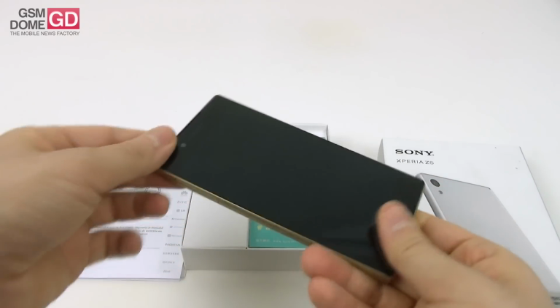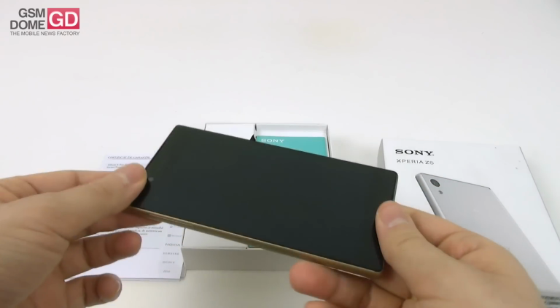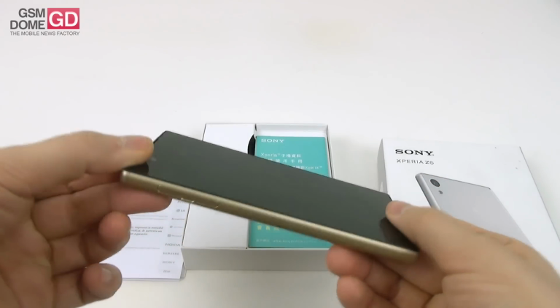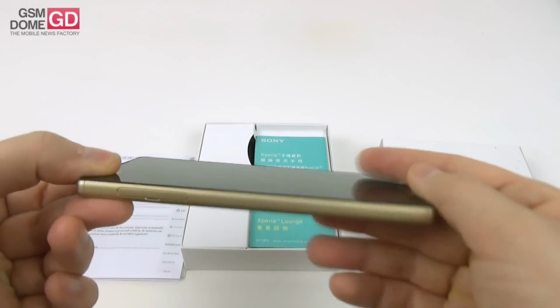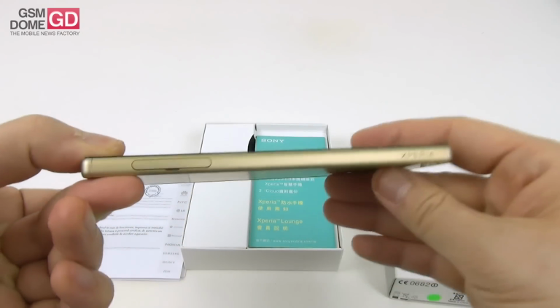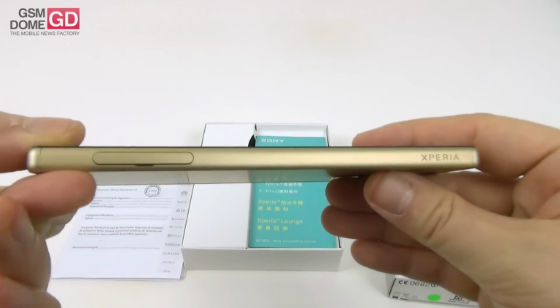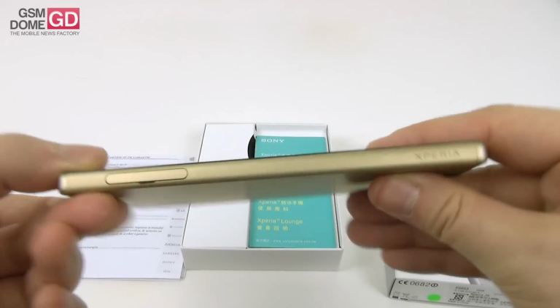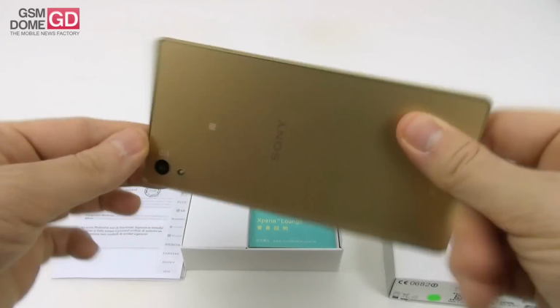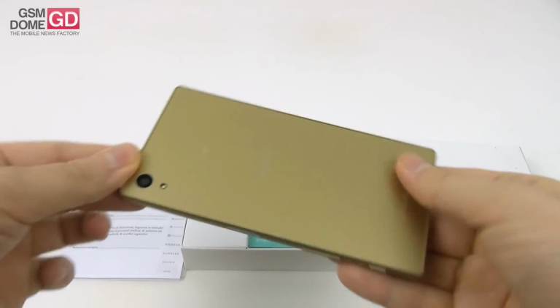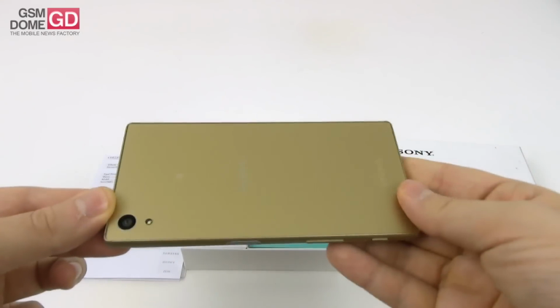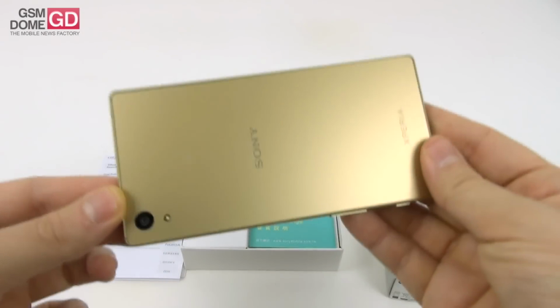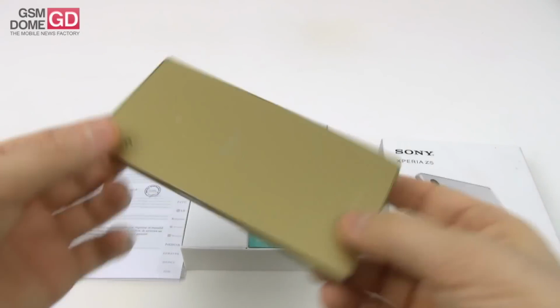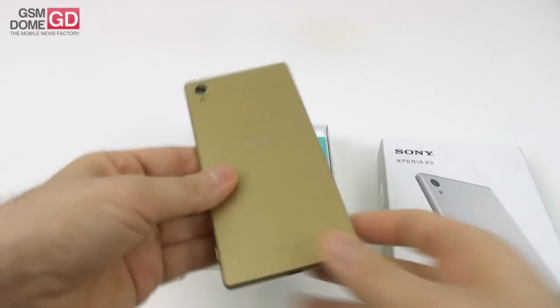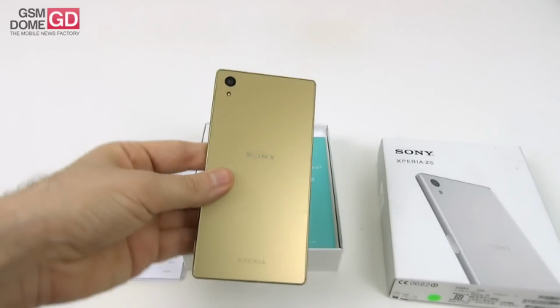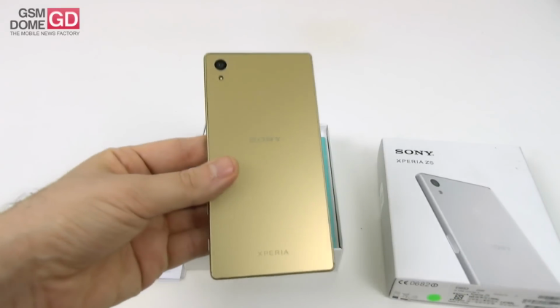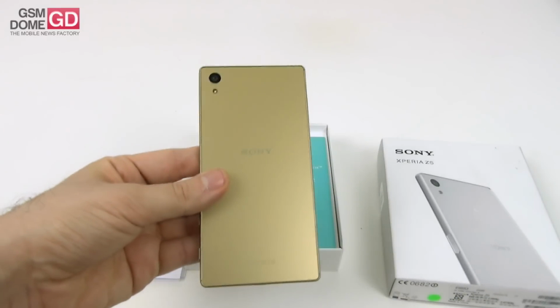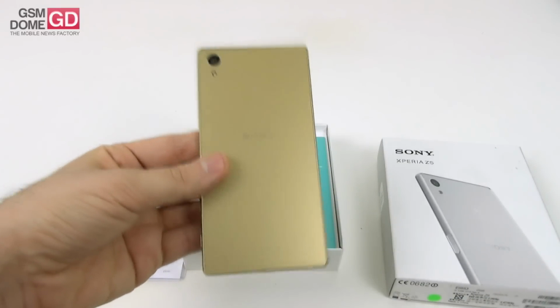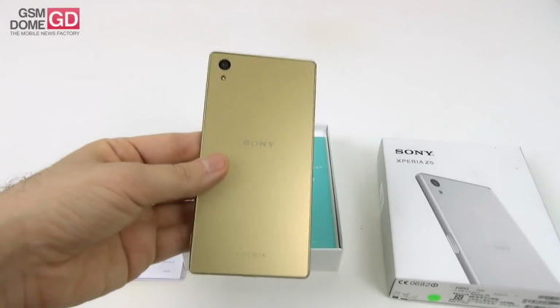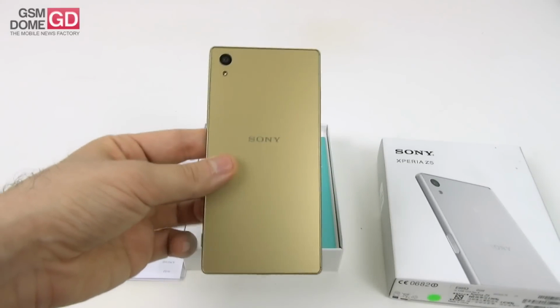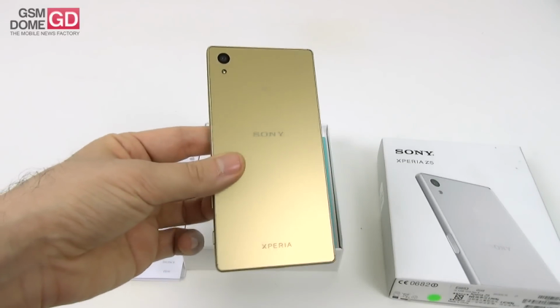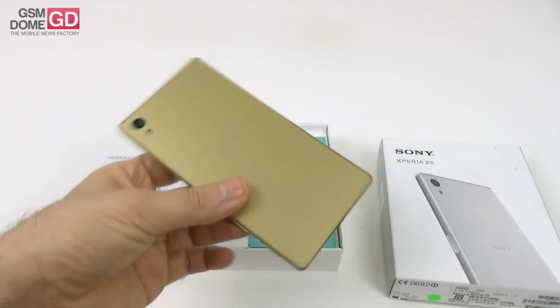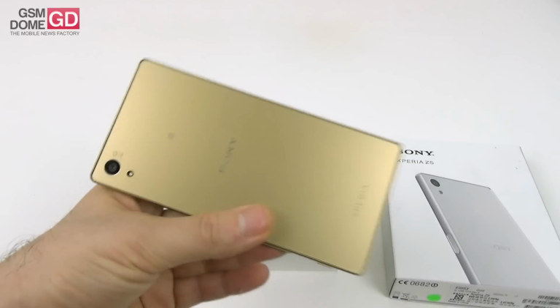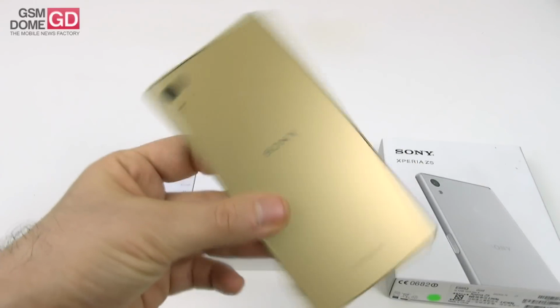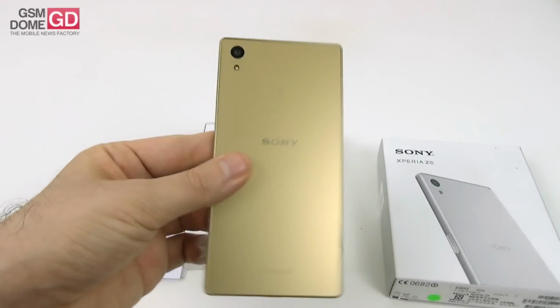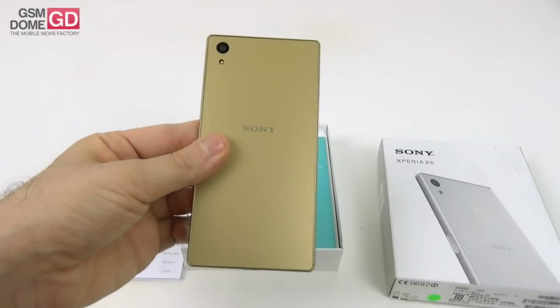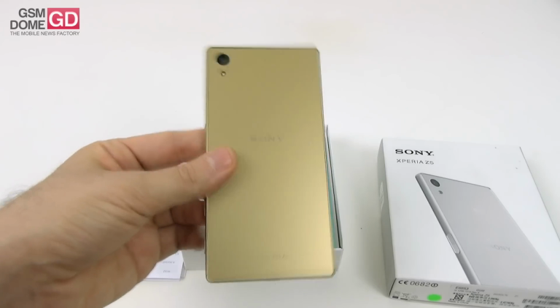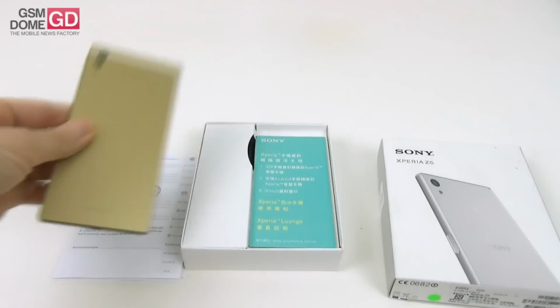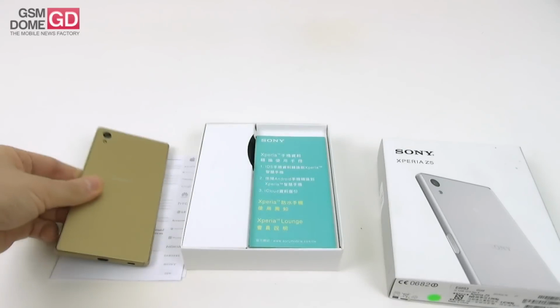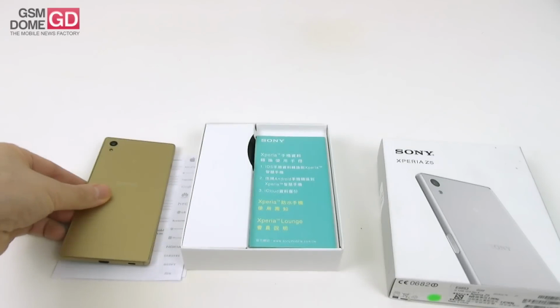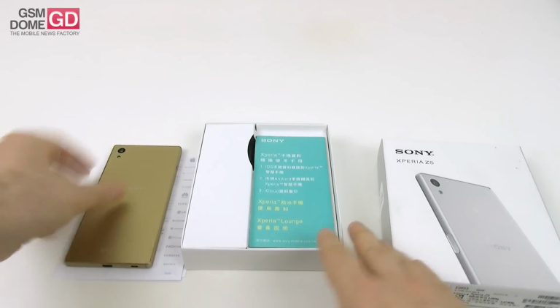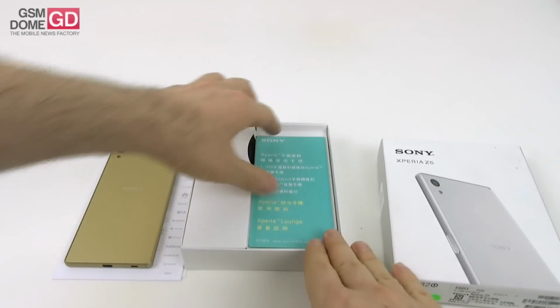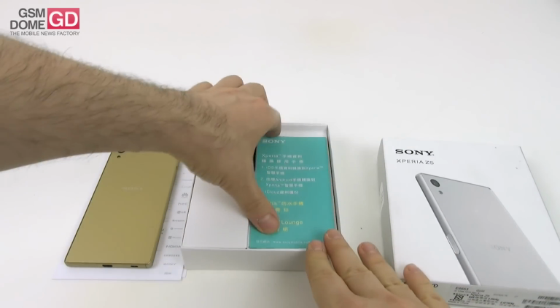It's sort of a flagship but not quite, because the Premium has the upper hand on the screen area. It's available in gold, as you can see here with this version. It's priced at $500 on Amazon, and right now I'm going to have a look inside the box.